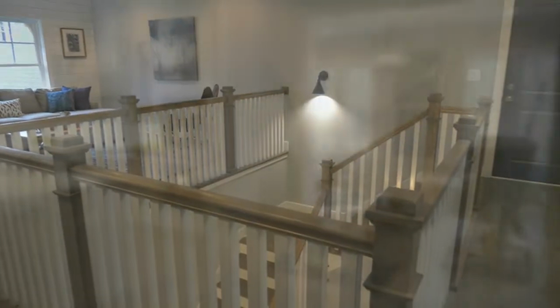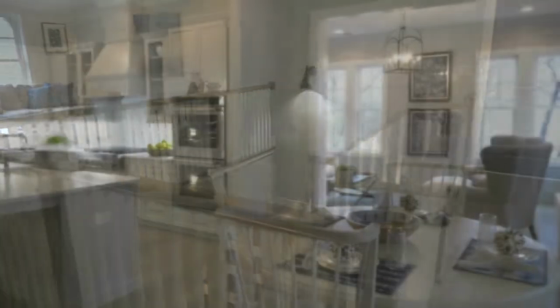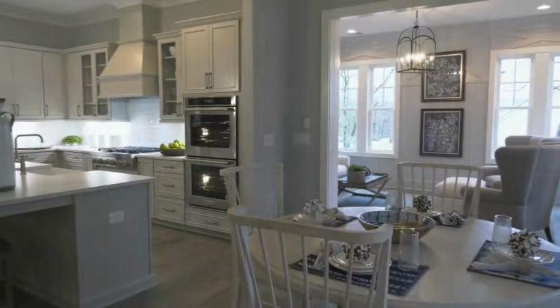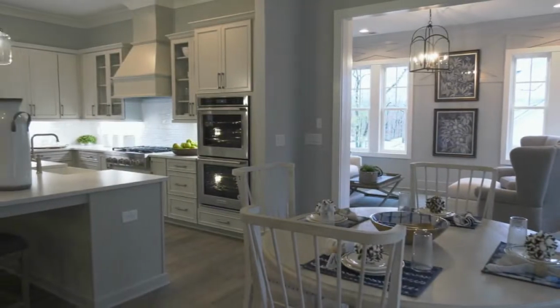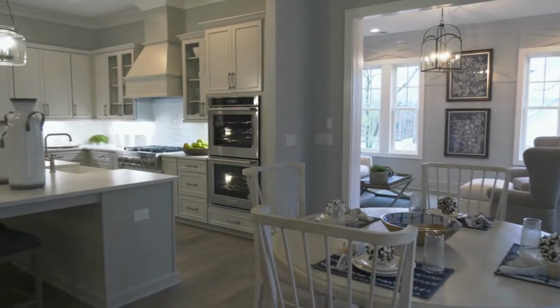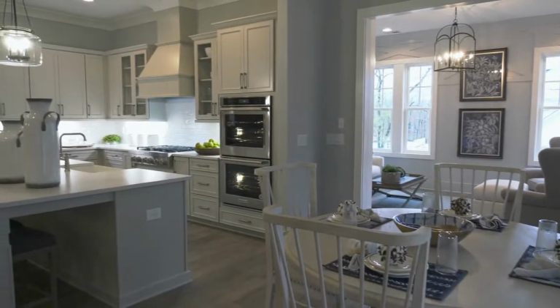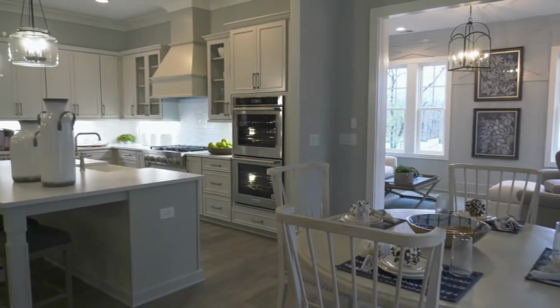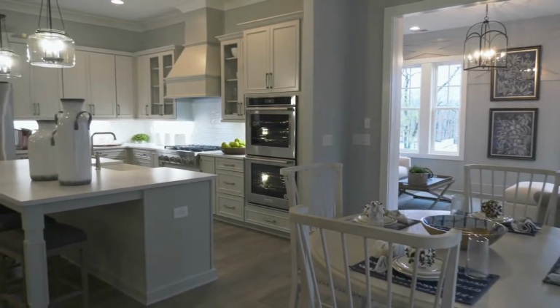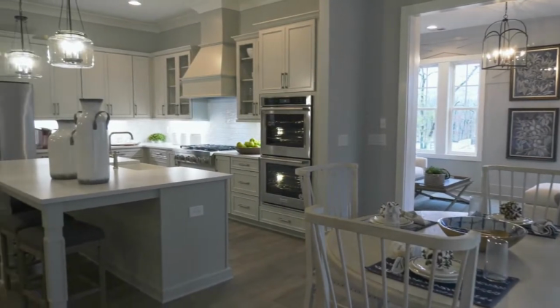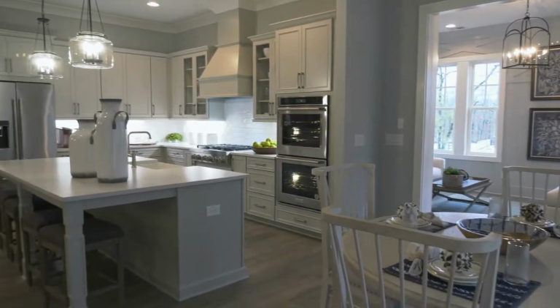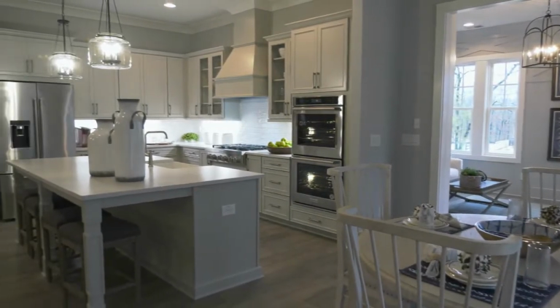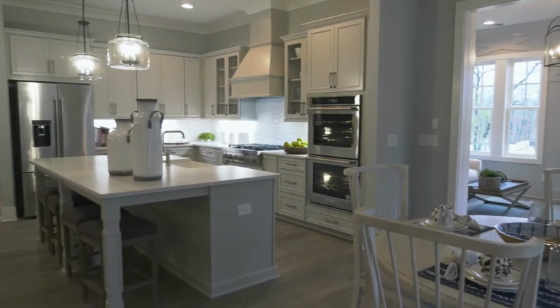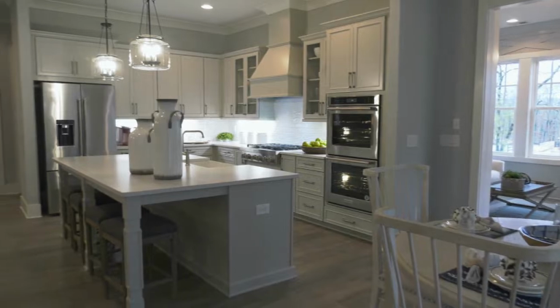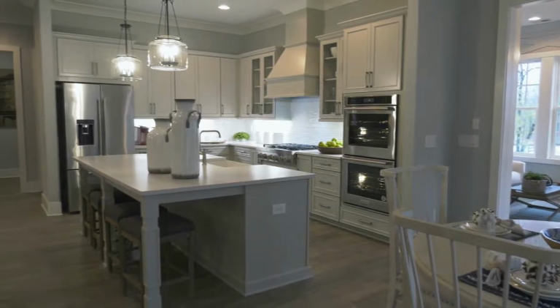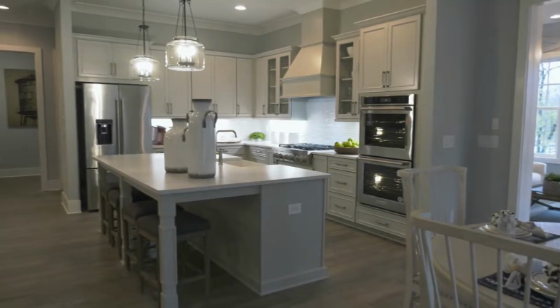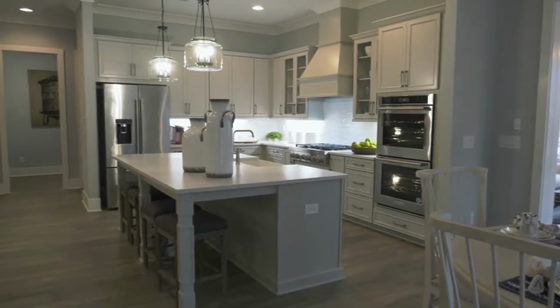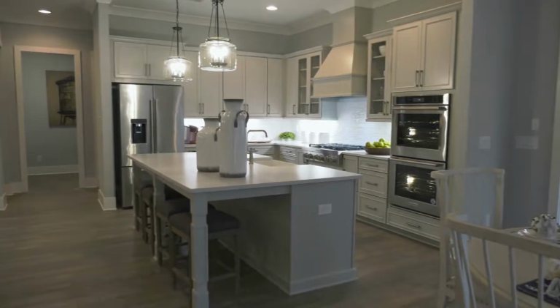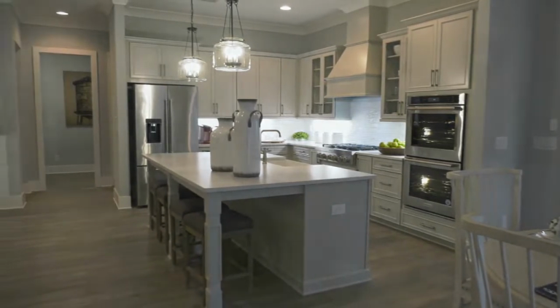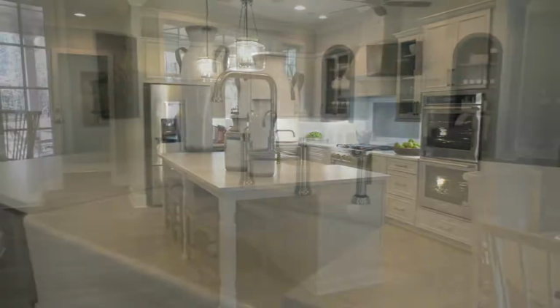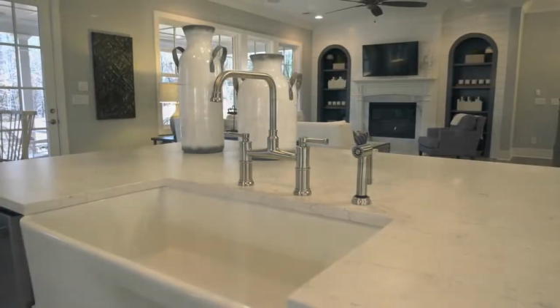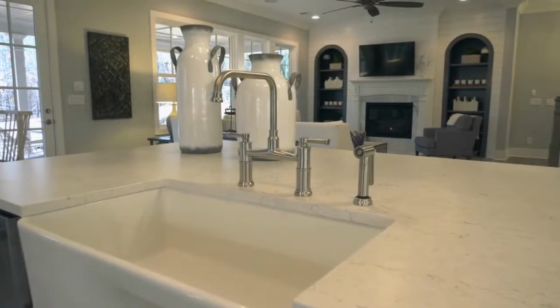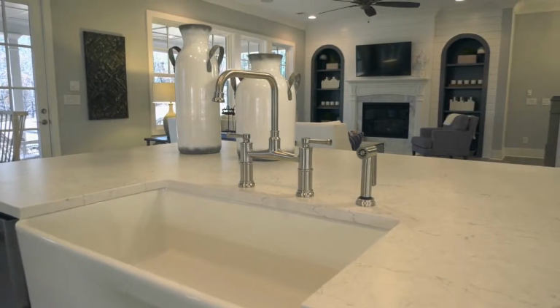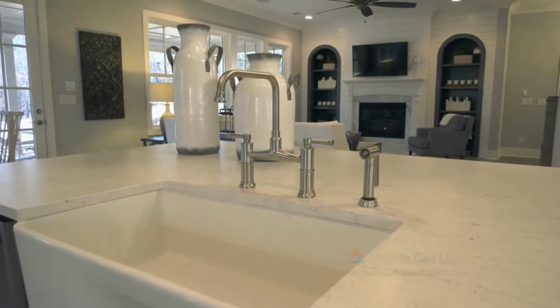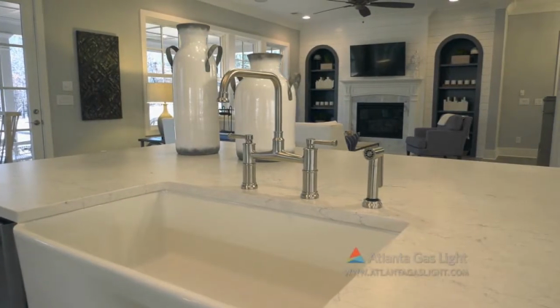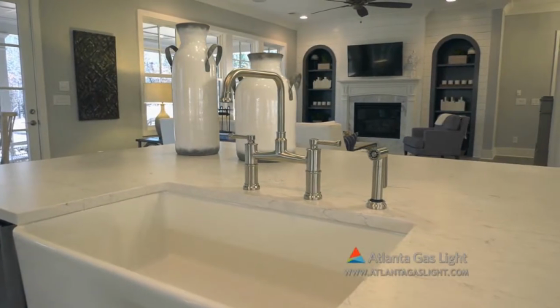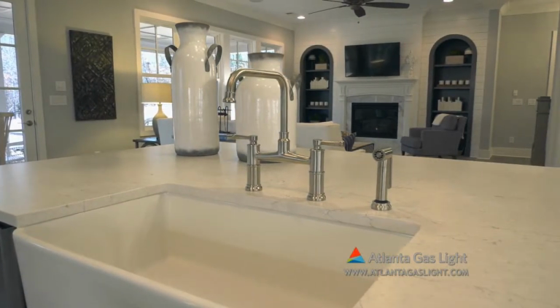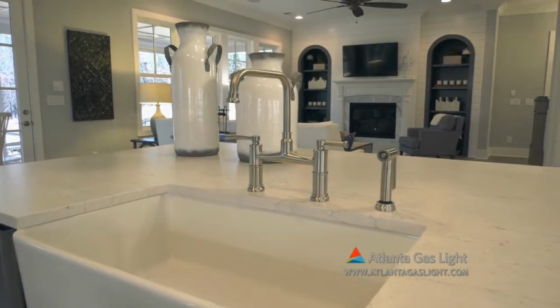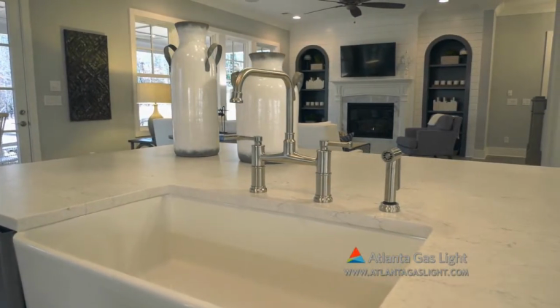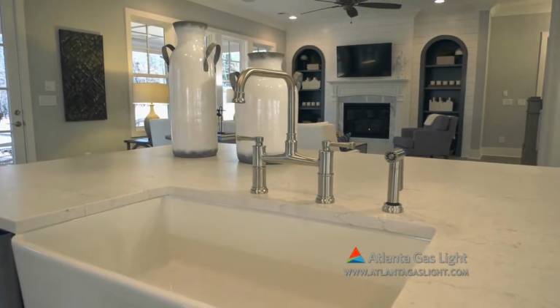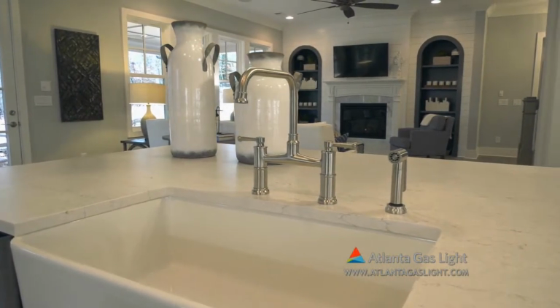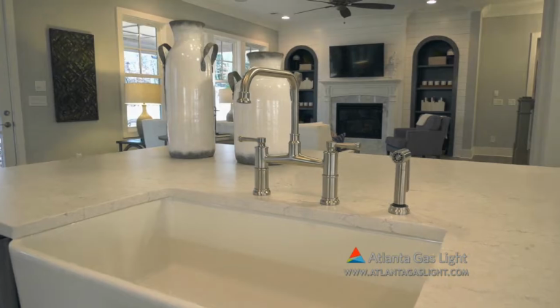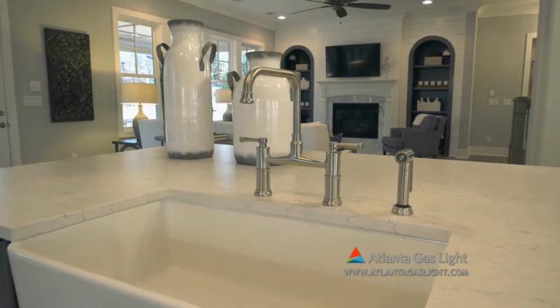Our gourmet kitchens include stainless steel appliances with double ovens, 42-inch cabinets, and spacious islands. Each home is built with the homeowner's comfort and needs in mind.